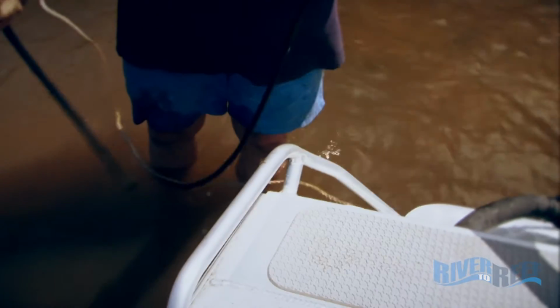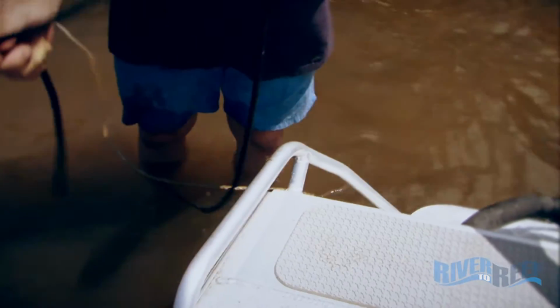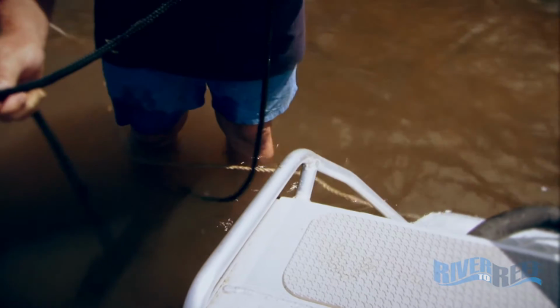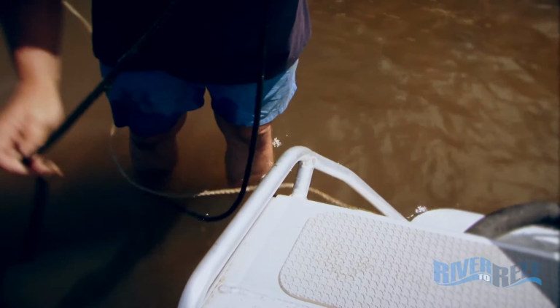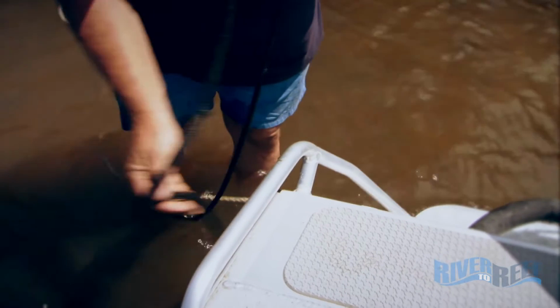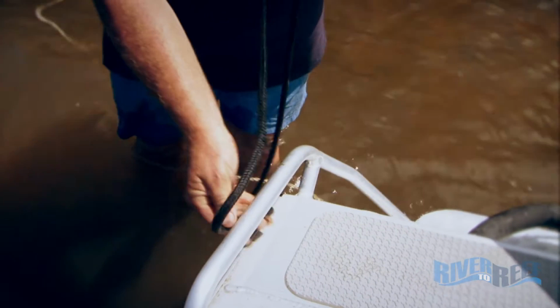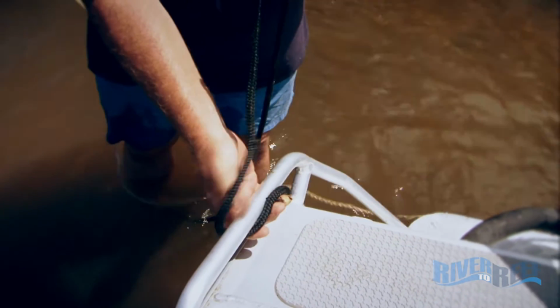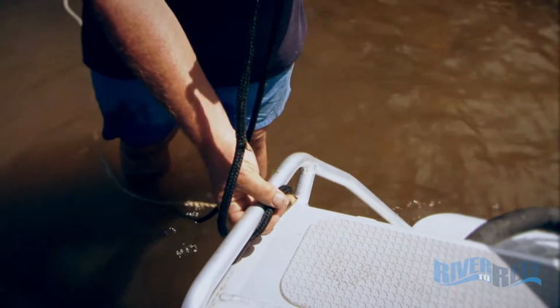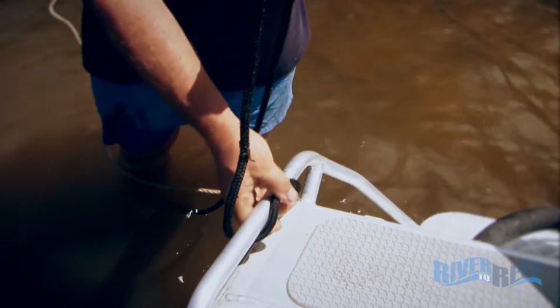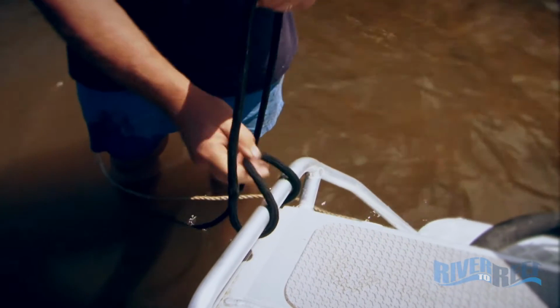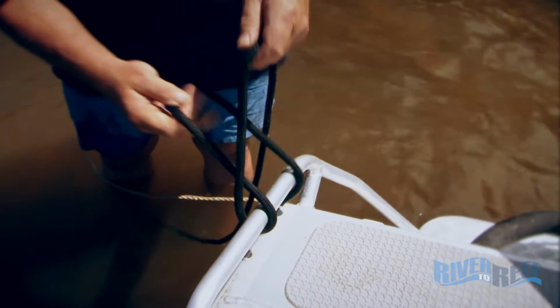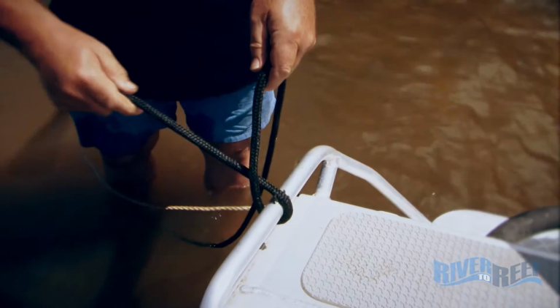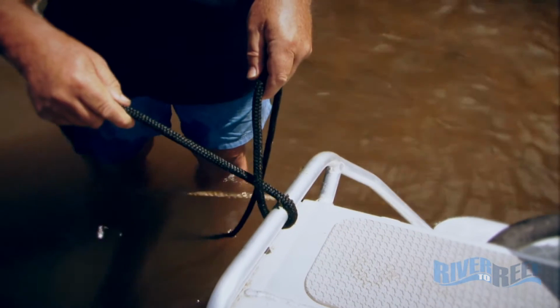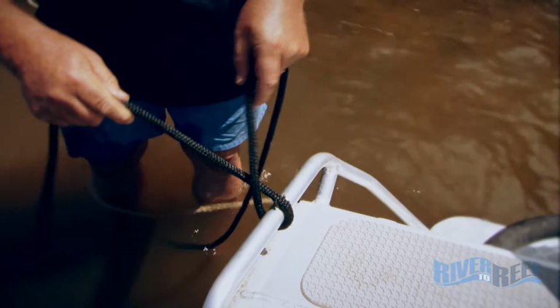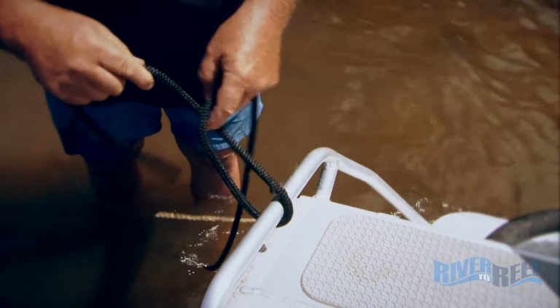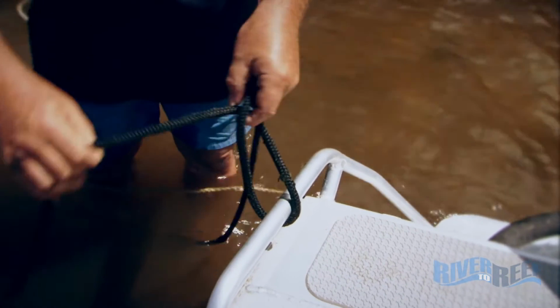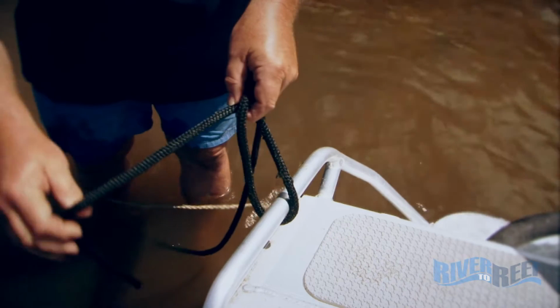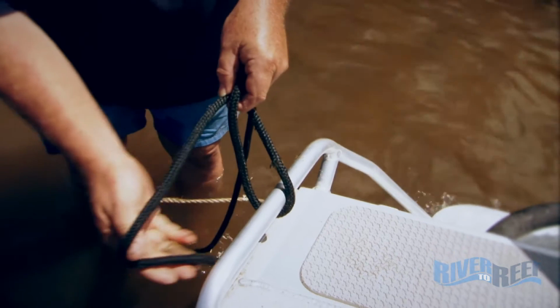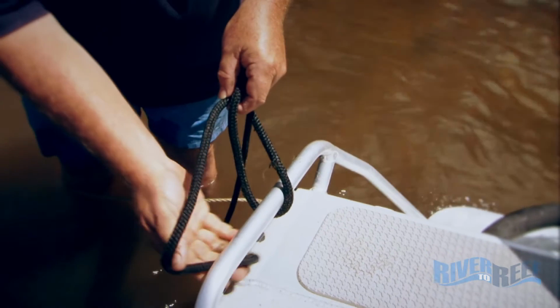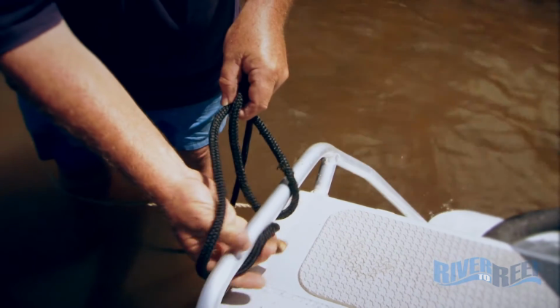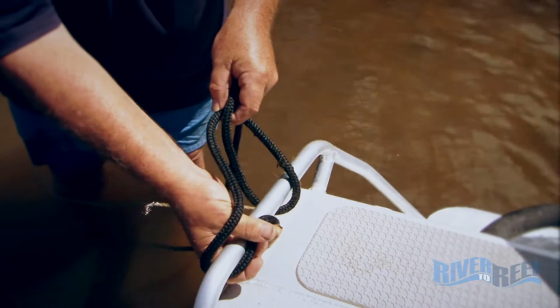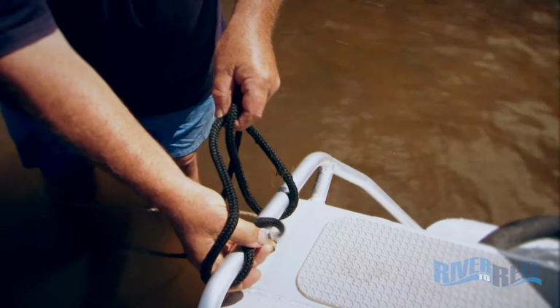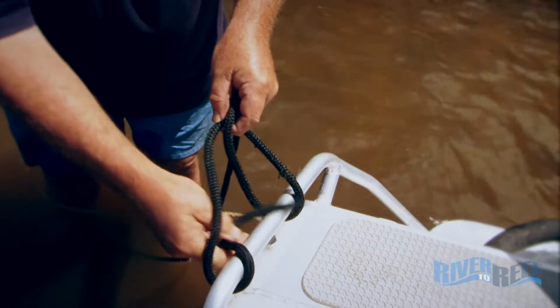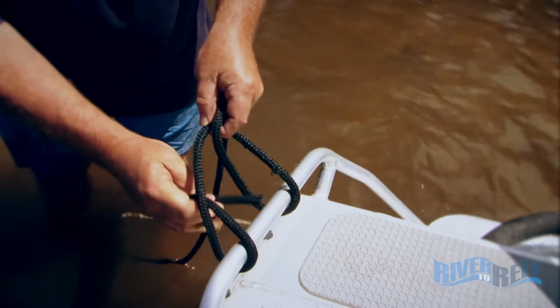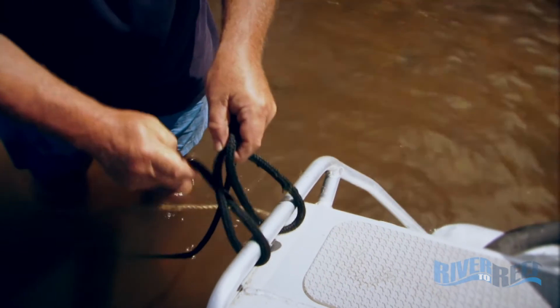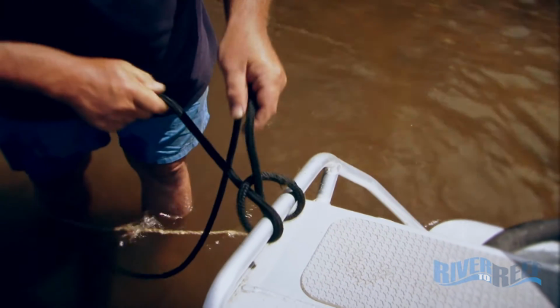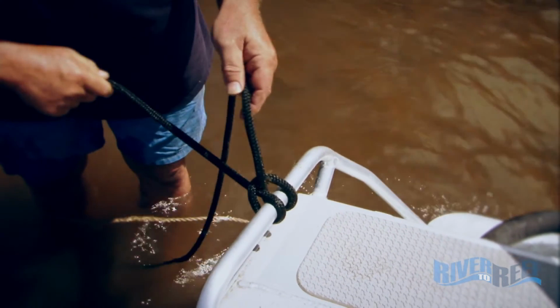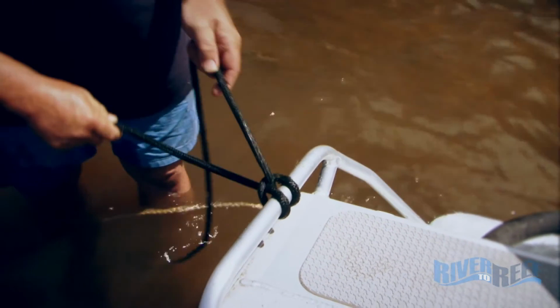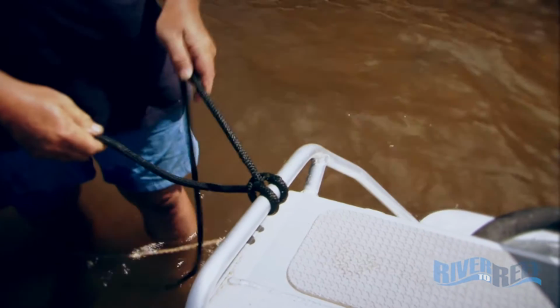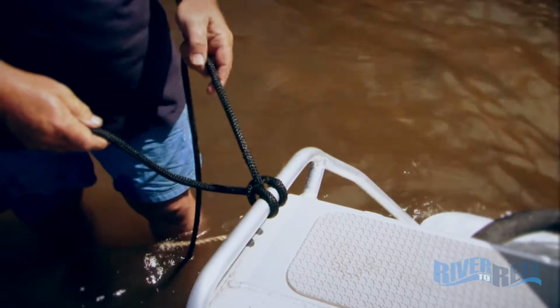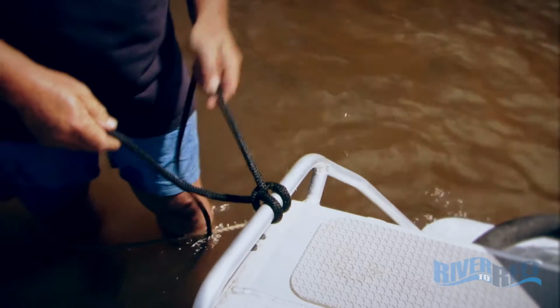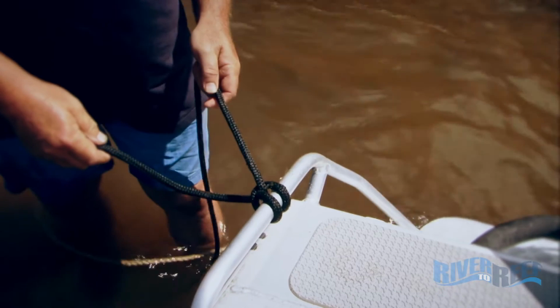The key to it: come from underneath the rail, not on top. Go to one side with the end — you're forming a loop there — and then from the other side come back at it again. That's well and truly secure.